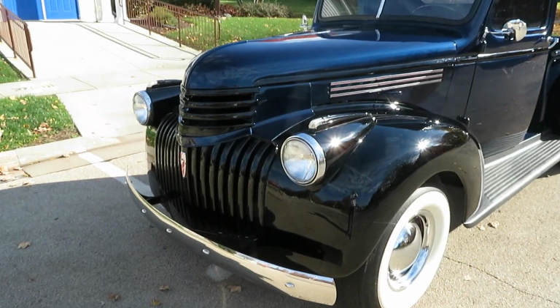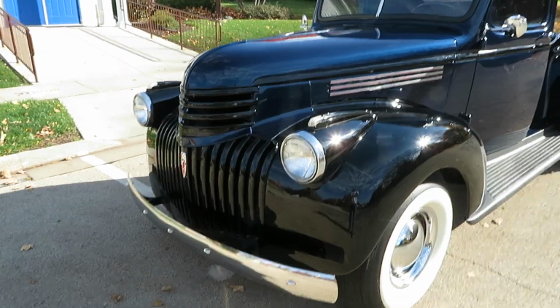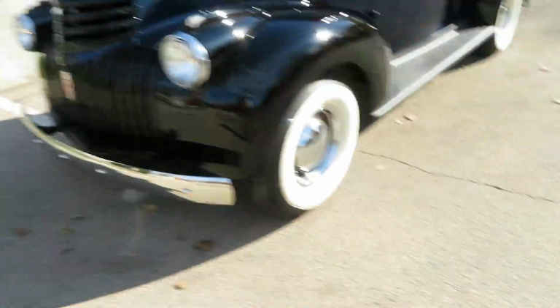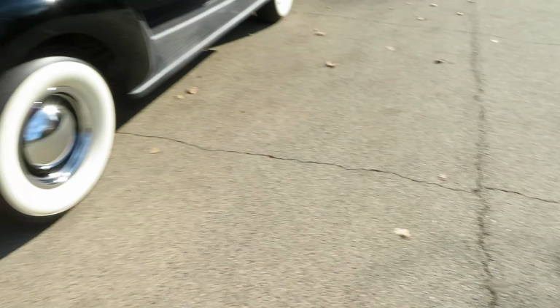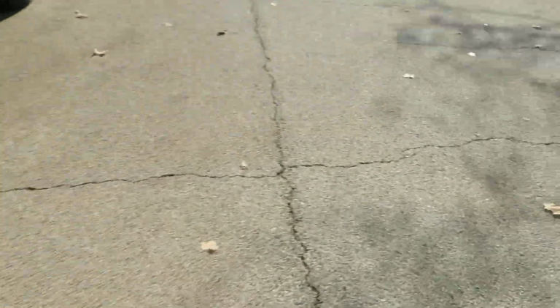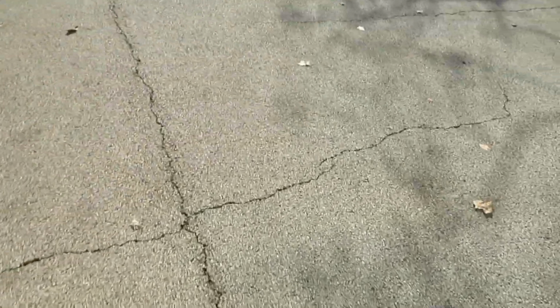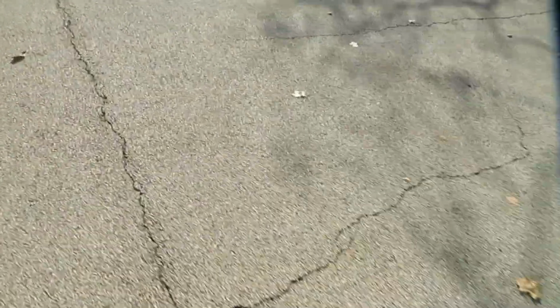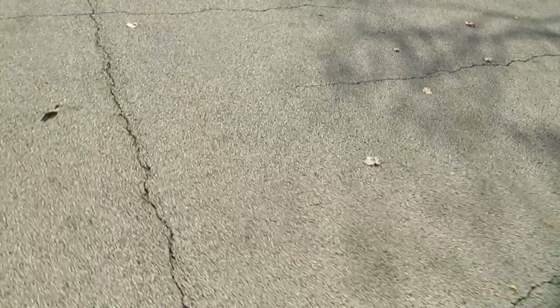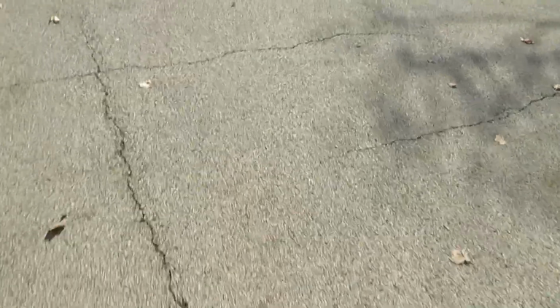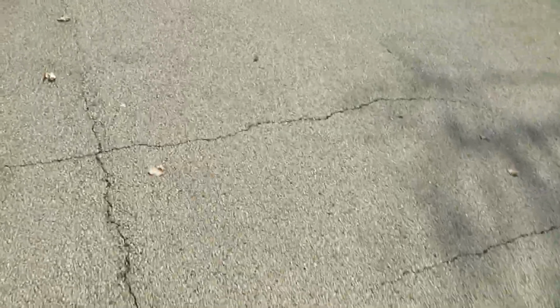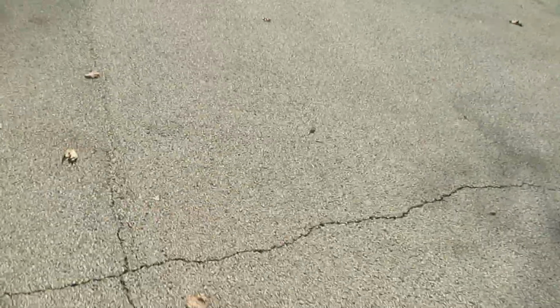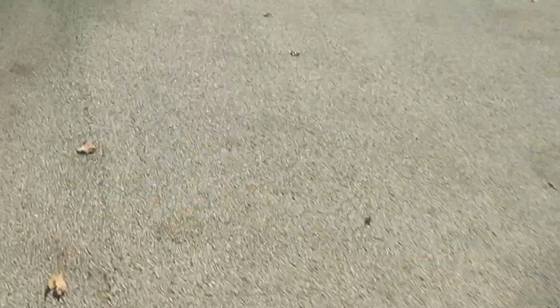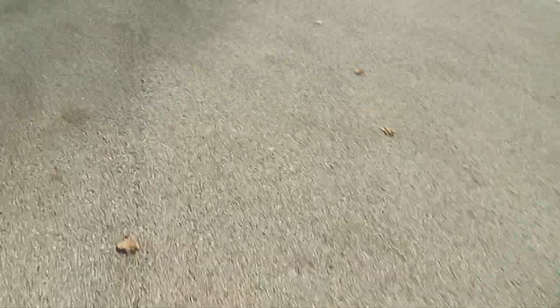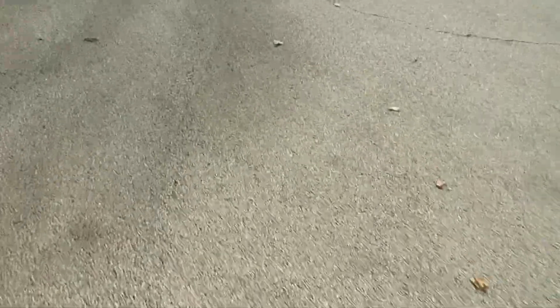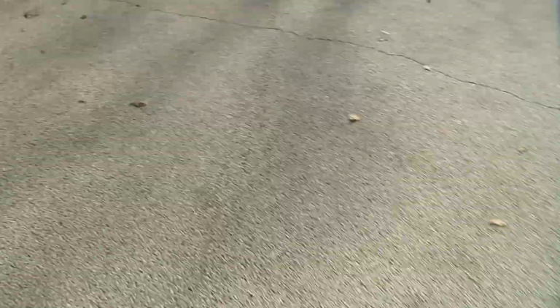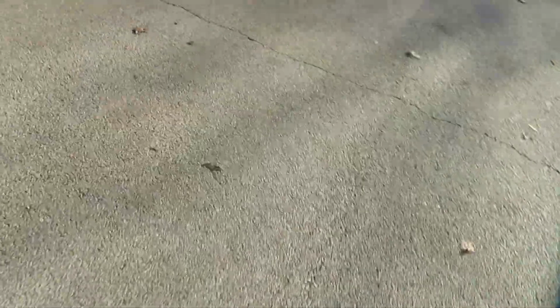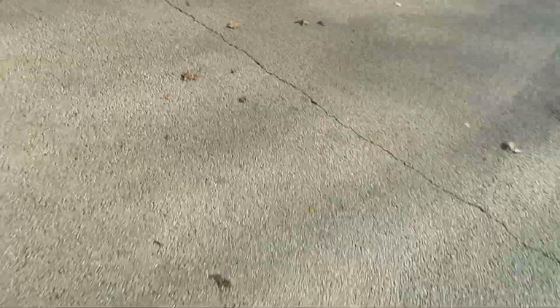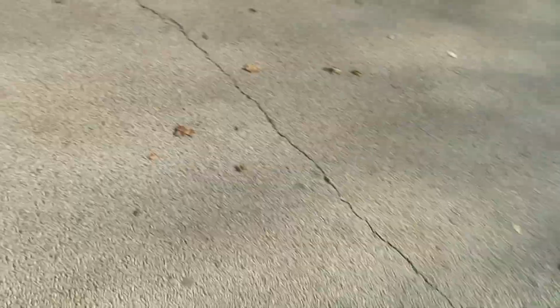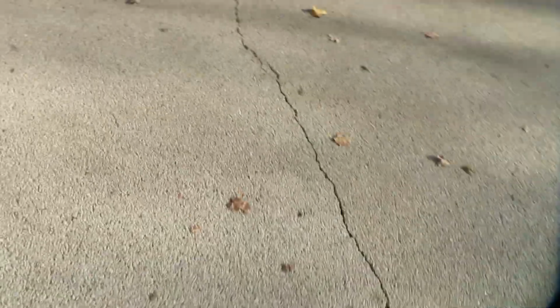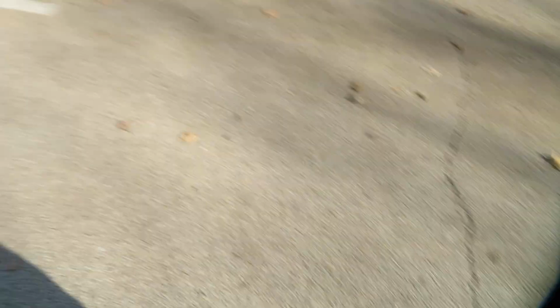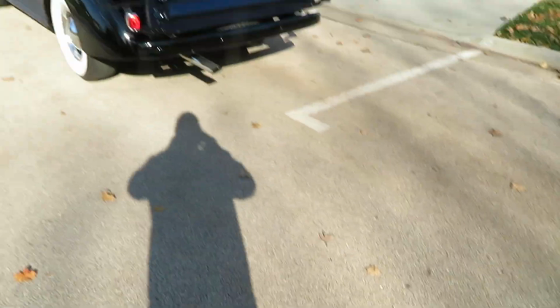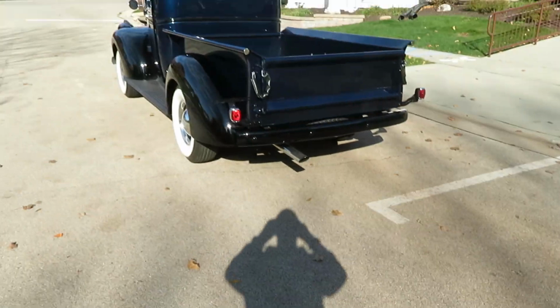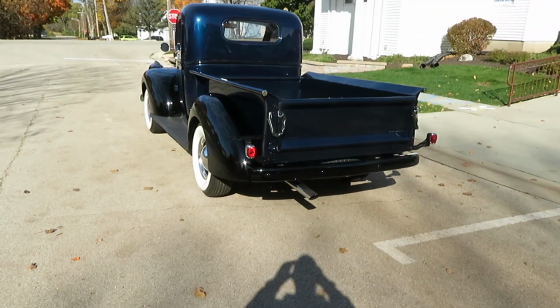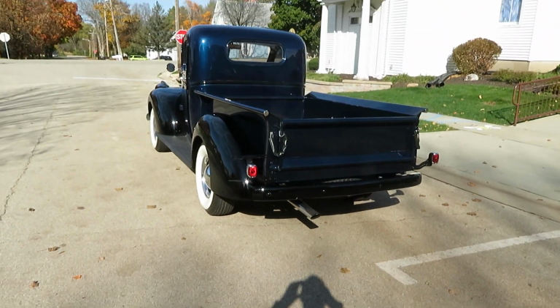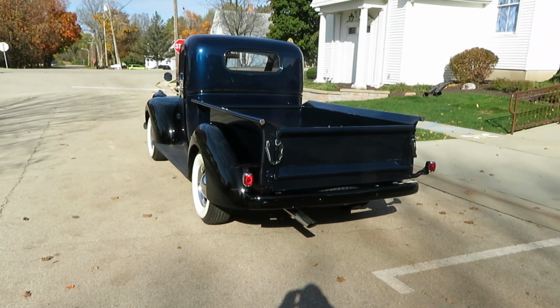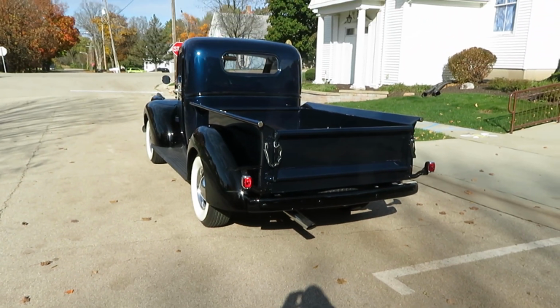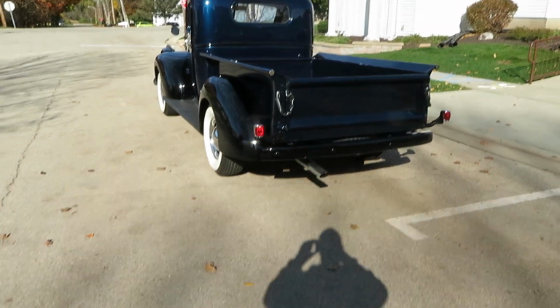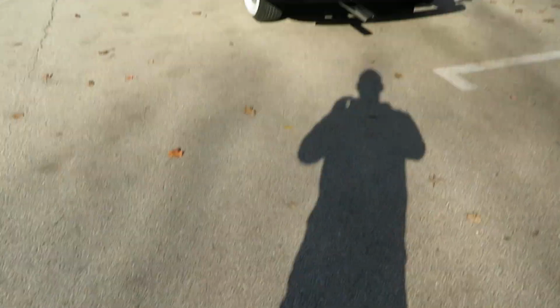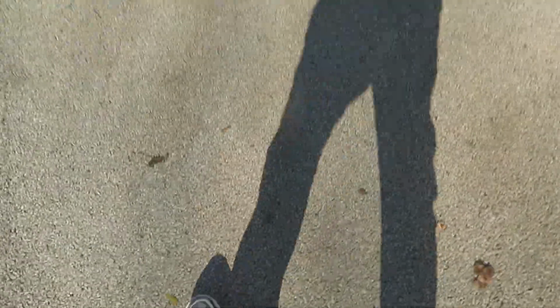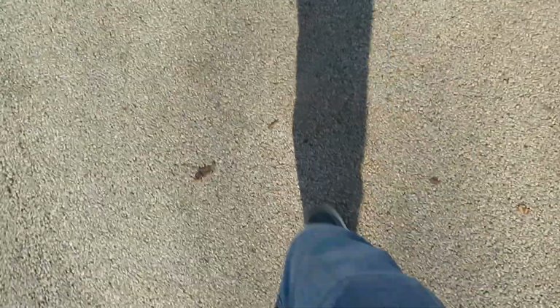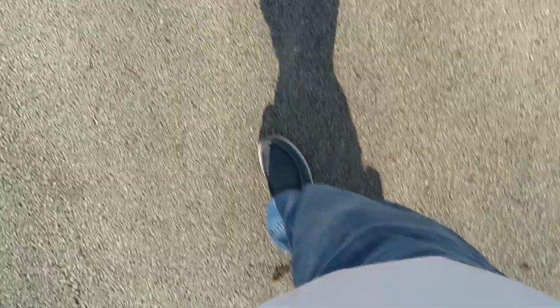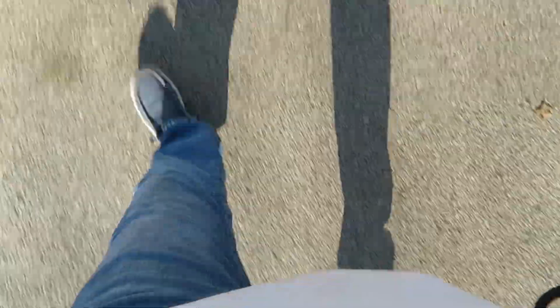You can see it blinking at the top there. You can see it blinking in the back one. That's your left one.